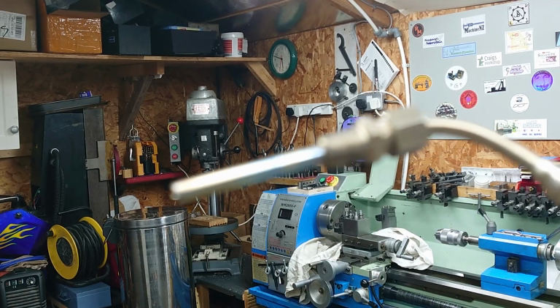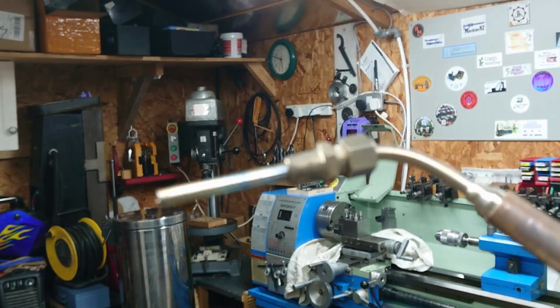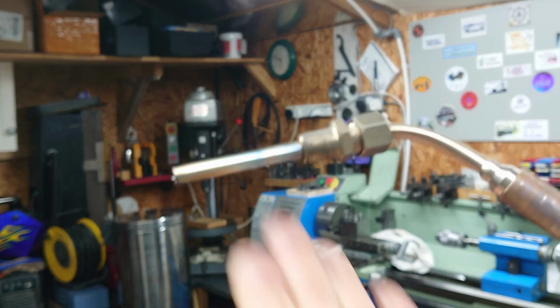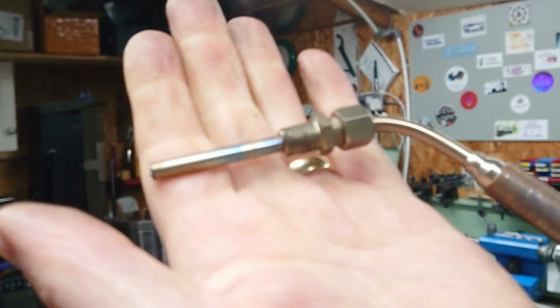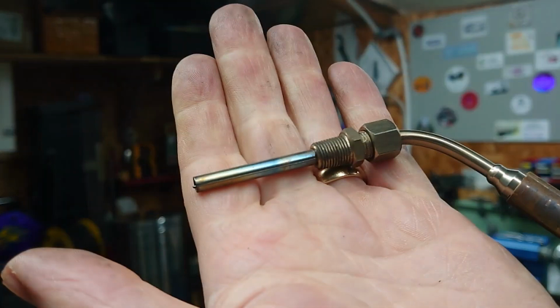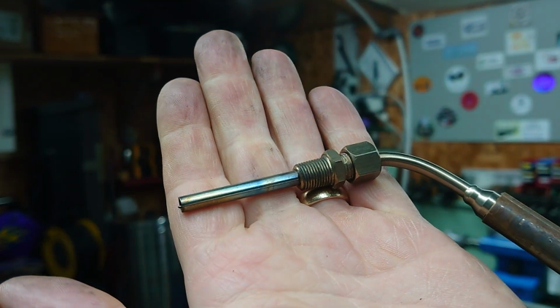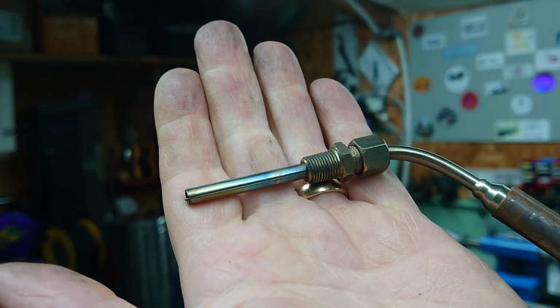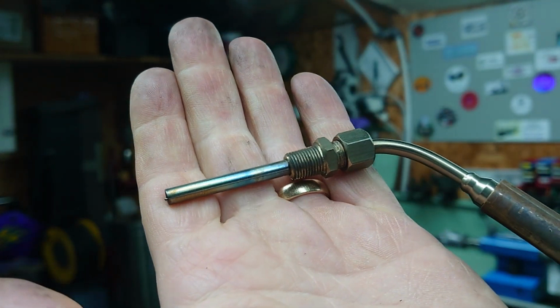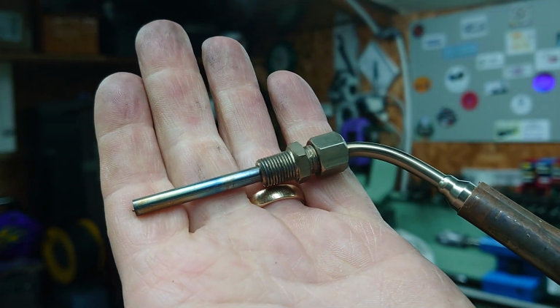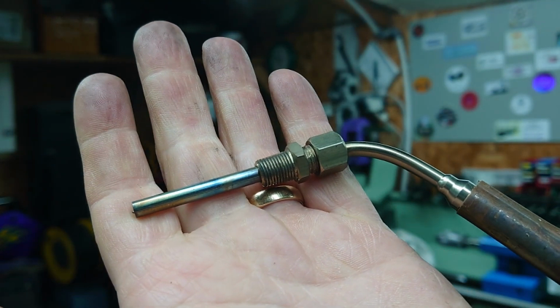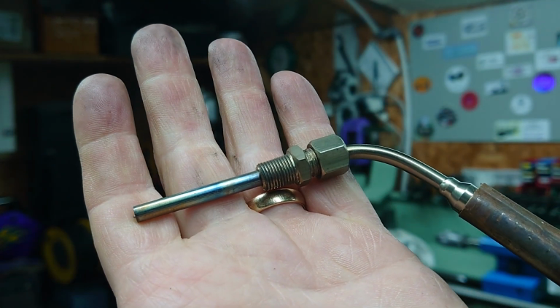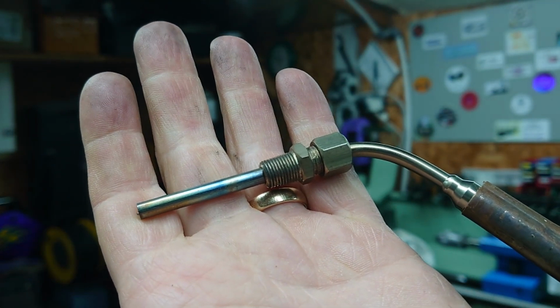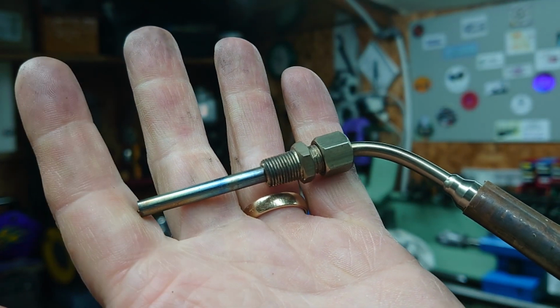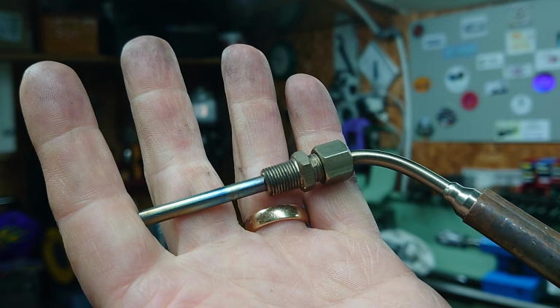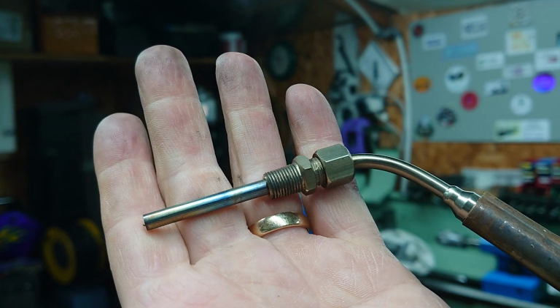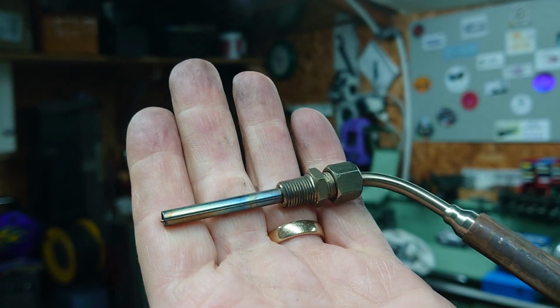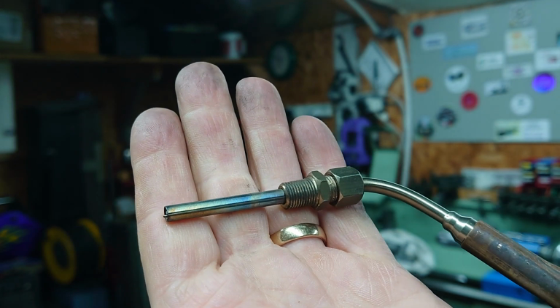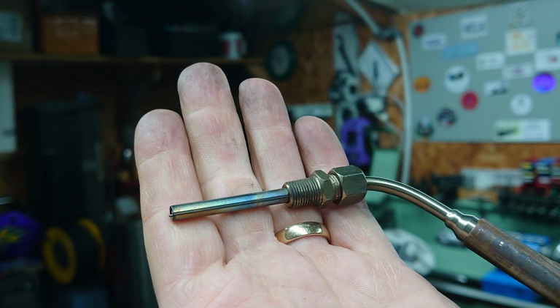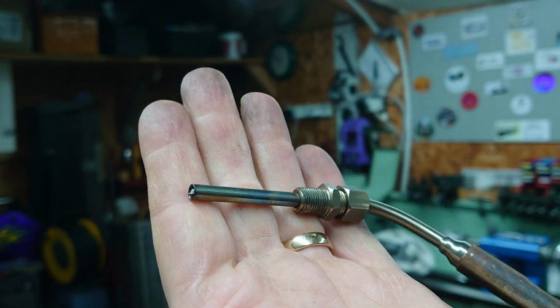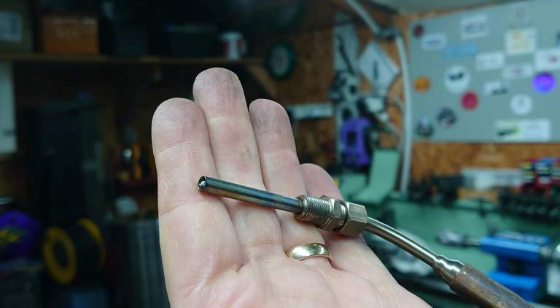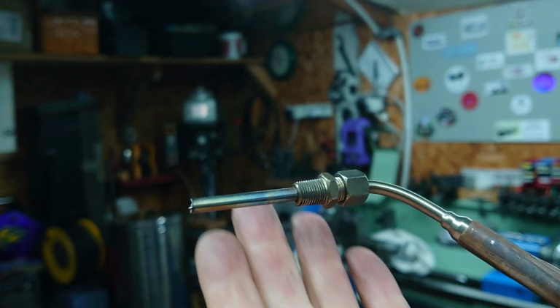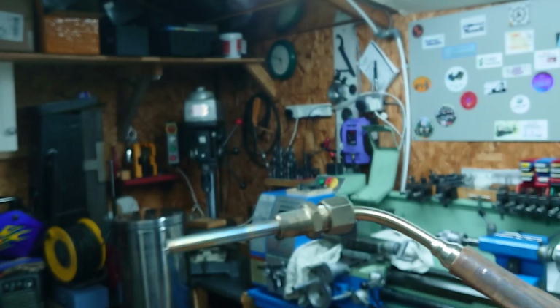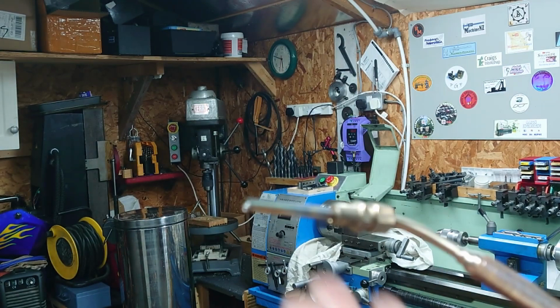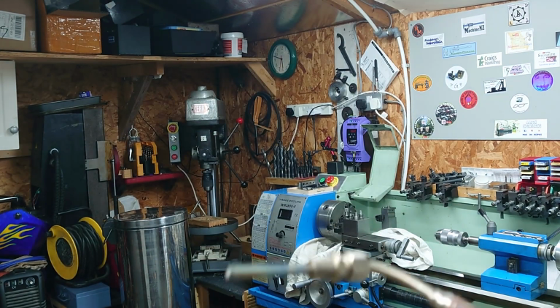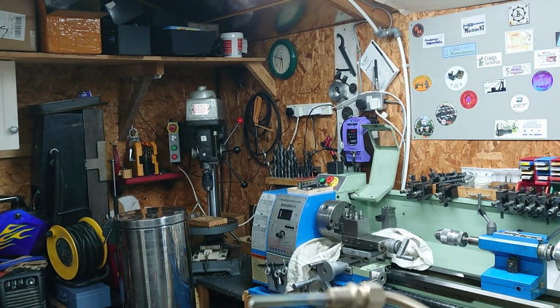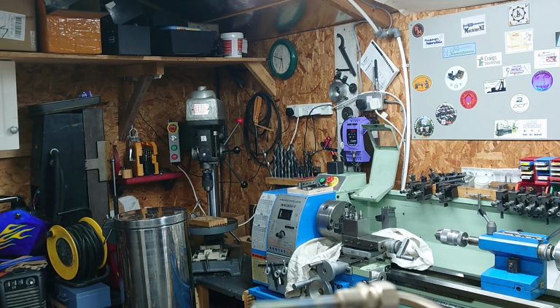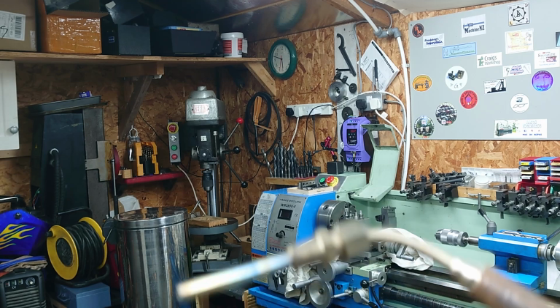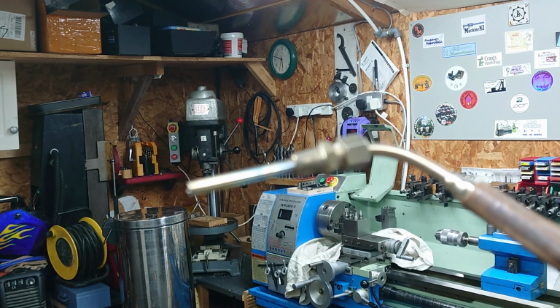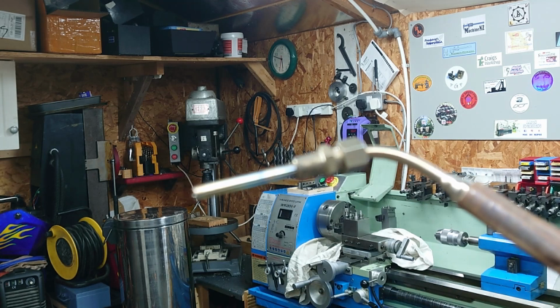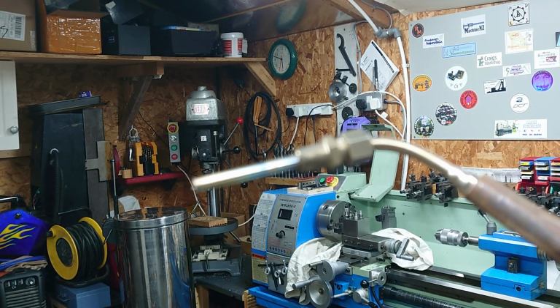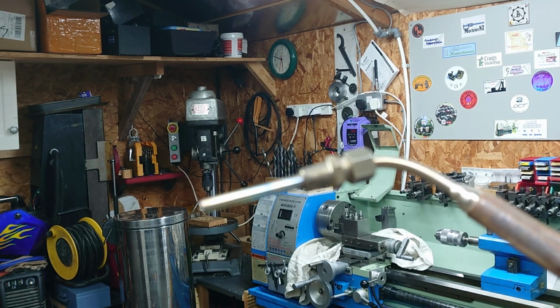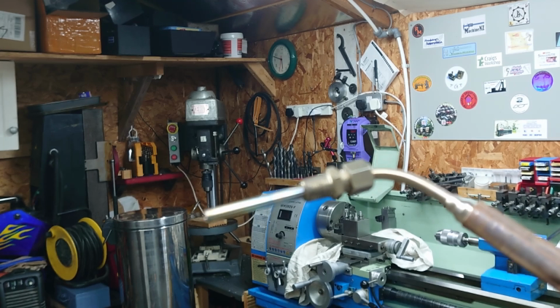You can't just put this metal probe in the aluminium — it will basically get eroded over a very short space of time. So in order to protect it, it needs a graphite sleeve.